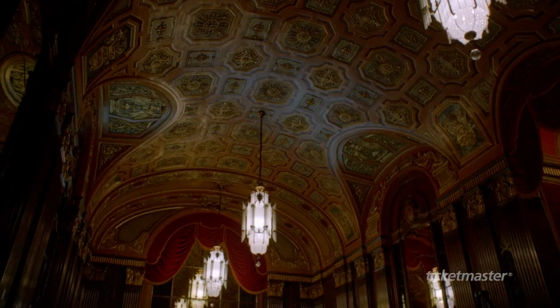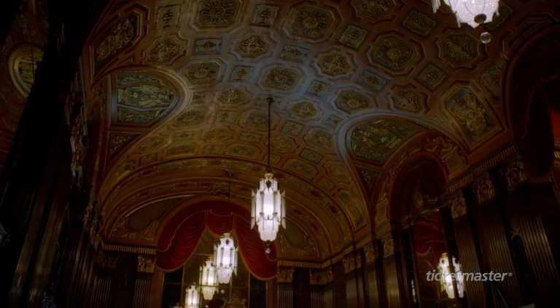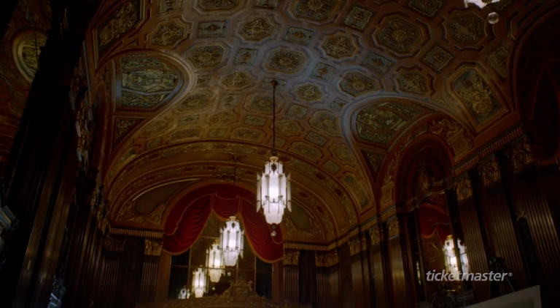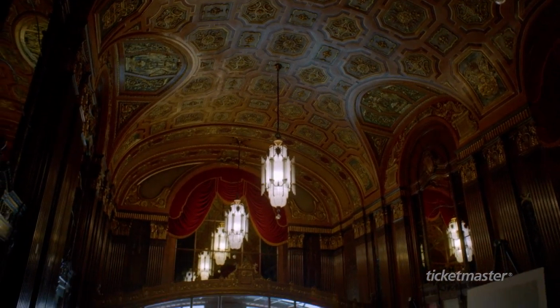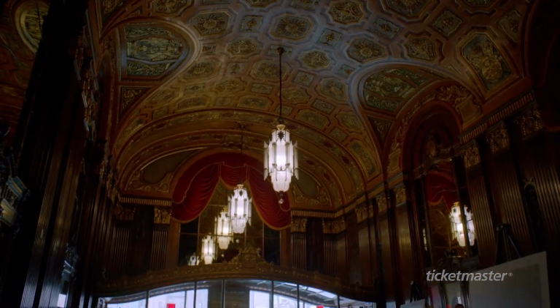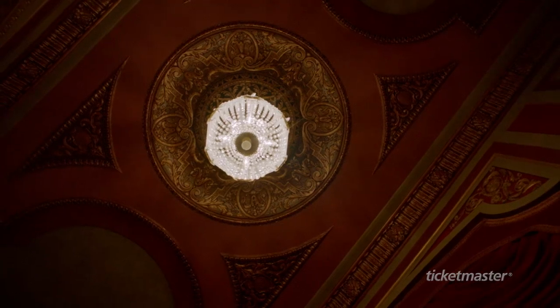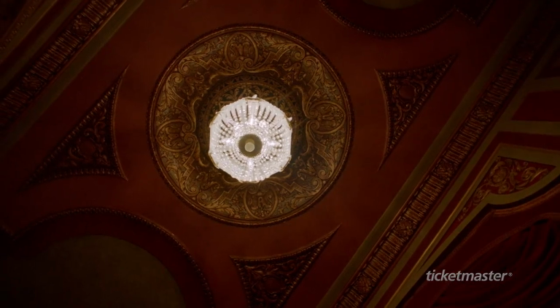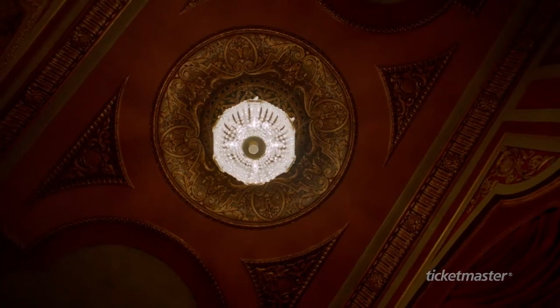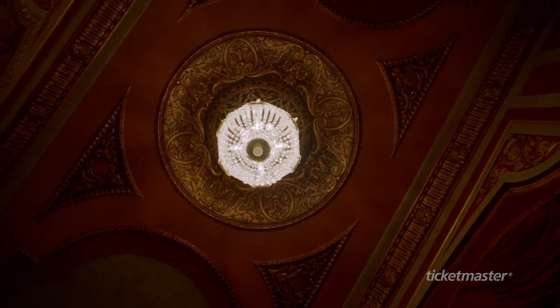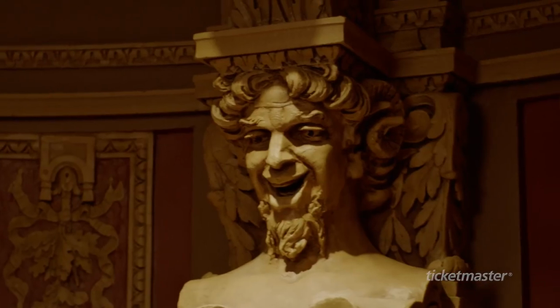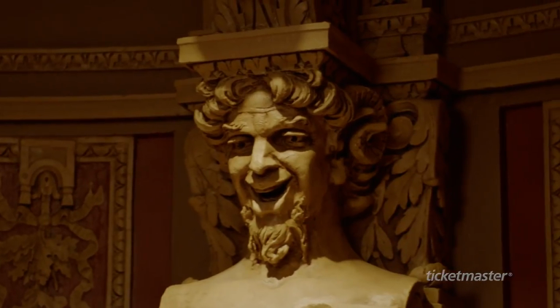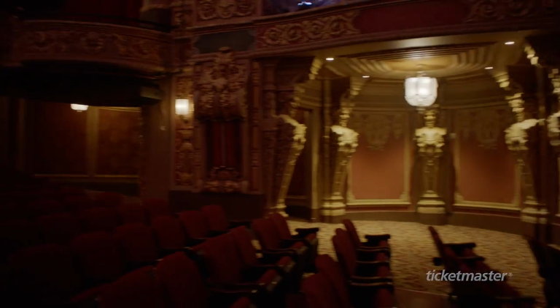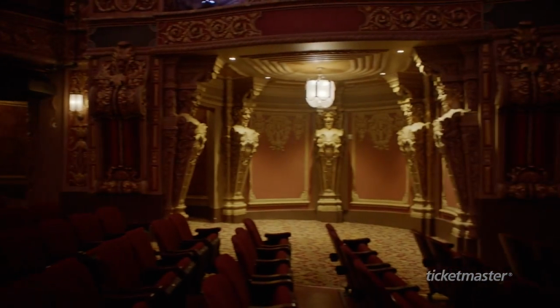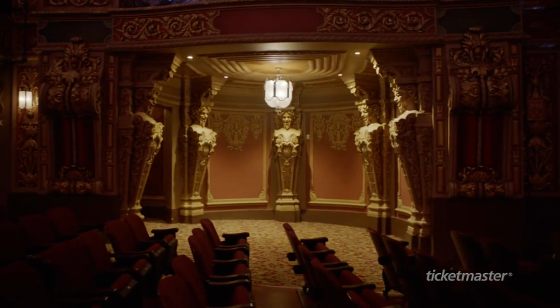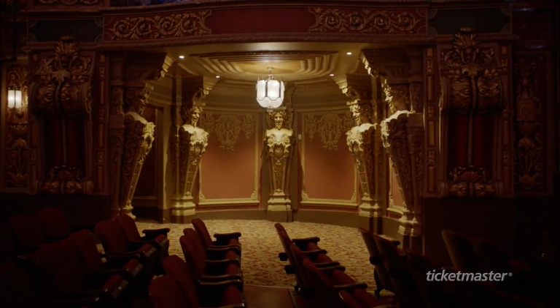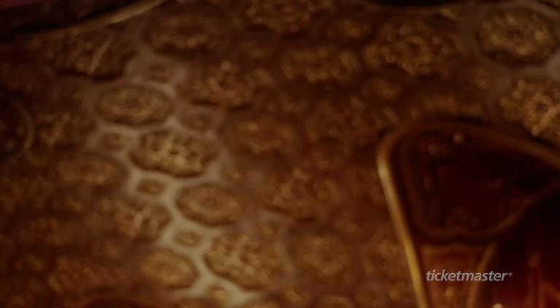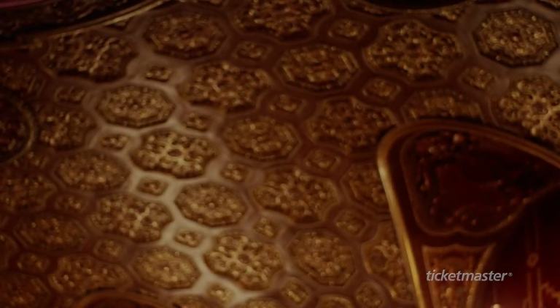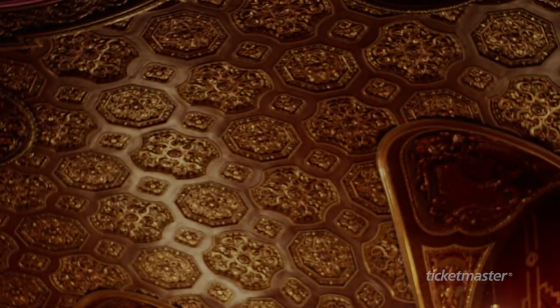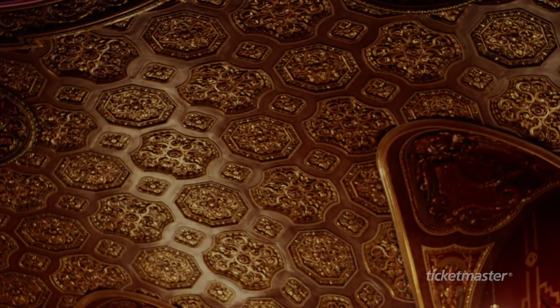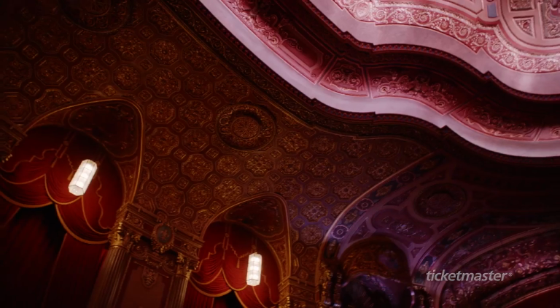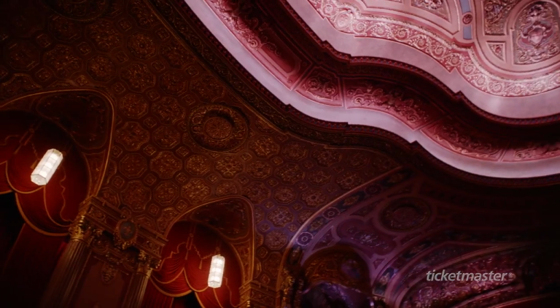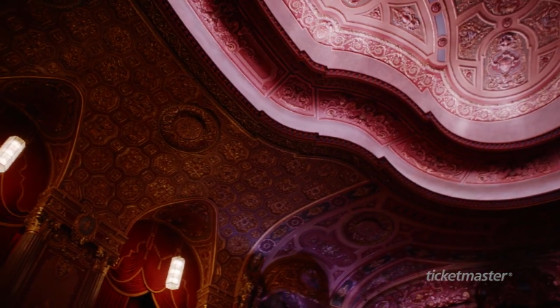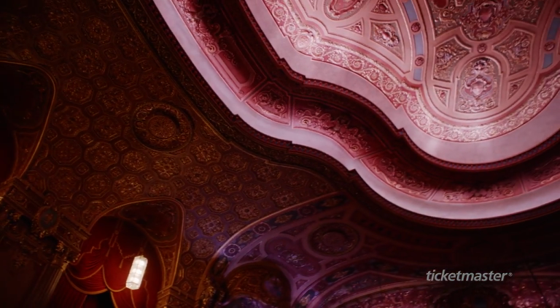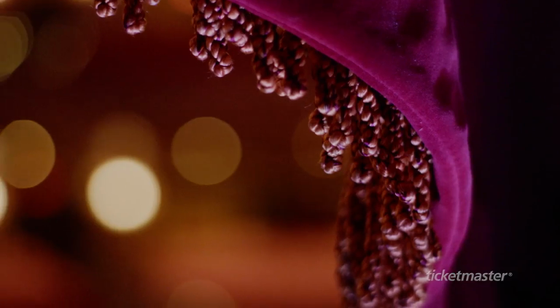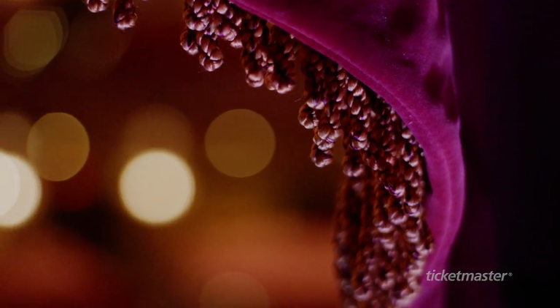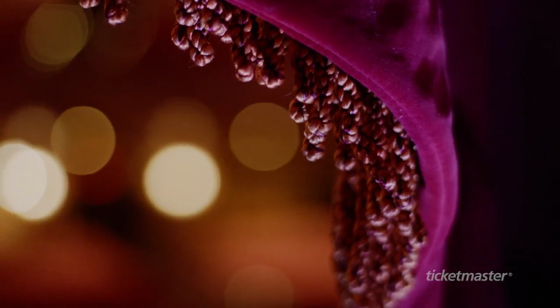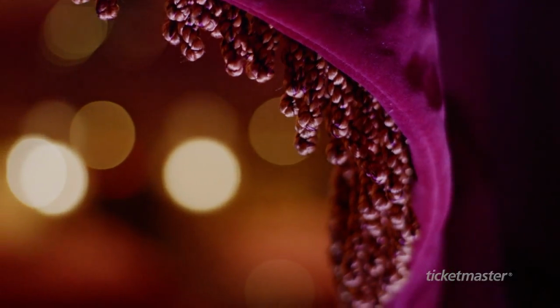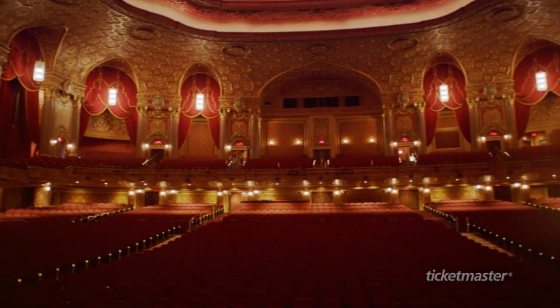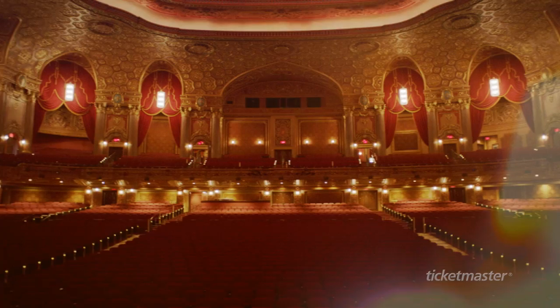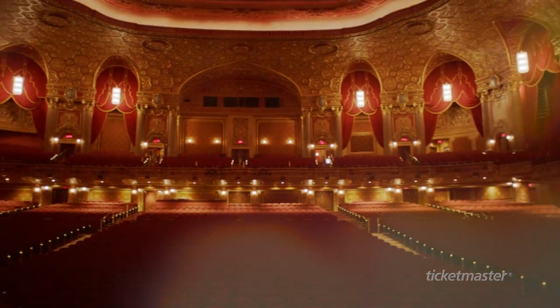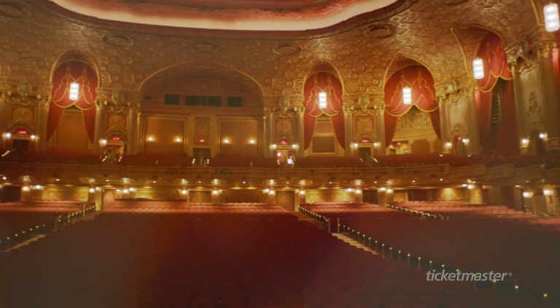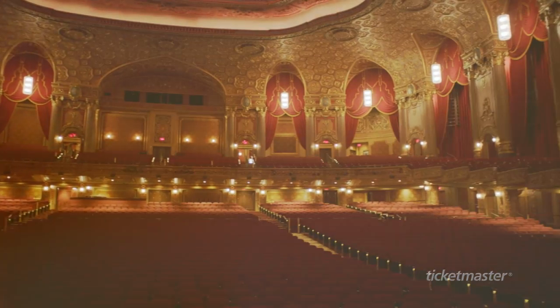You see seven 2,000-pound grand chandeliers, gargoyles that are over nine feet tall. You see hand-etched plaster. You see gold, green, blue — all of these vibrant colors. It is built for the live viewing experience.